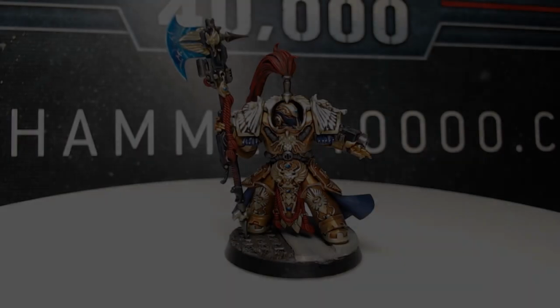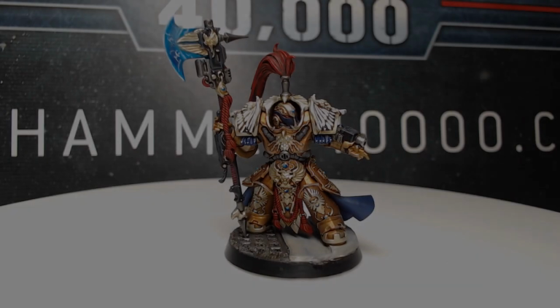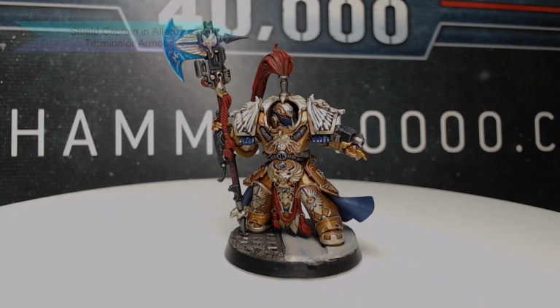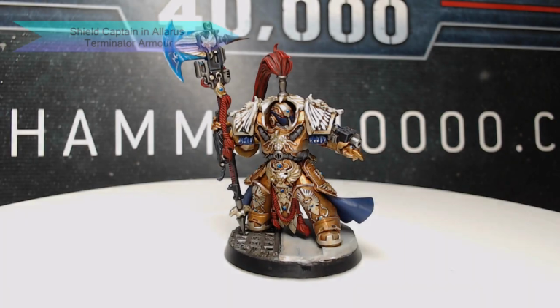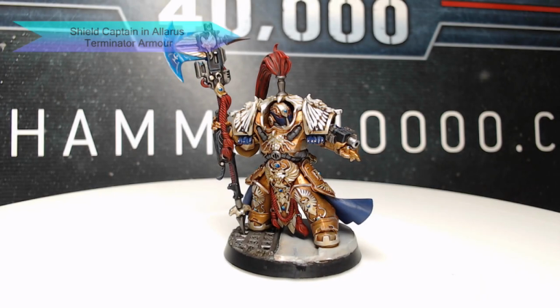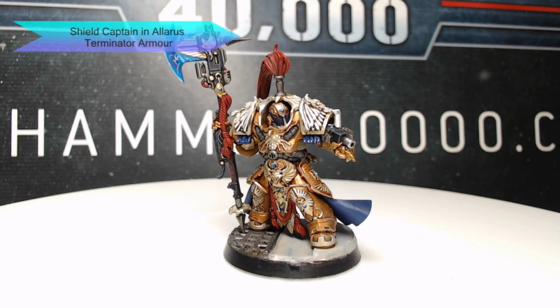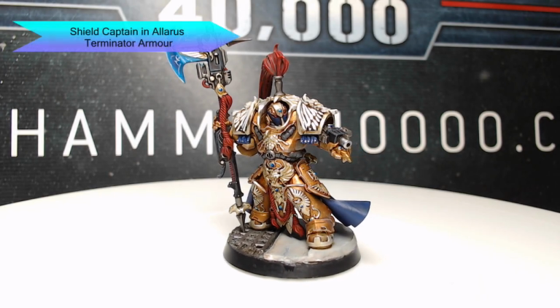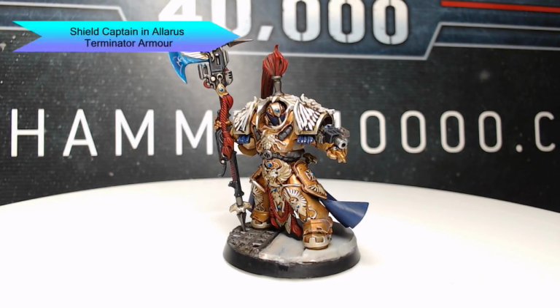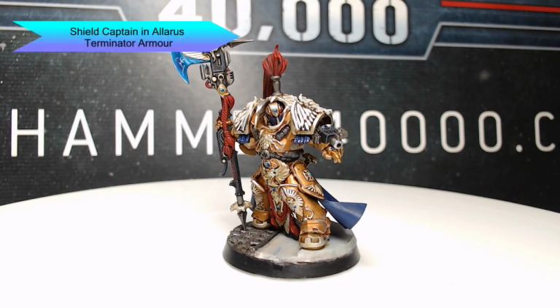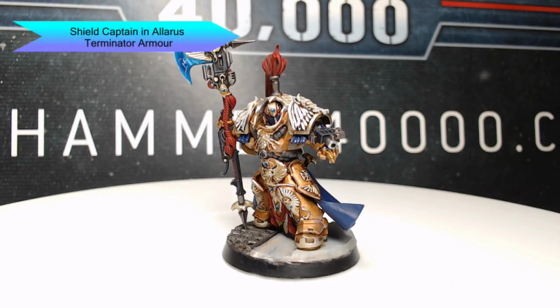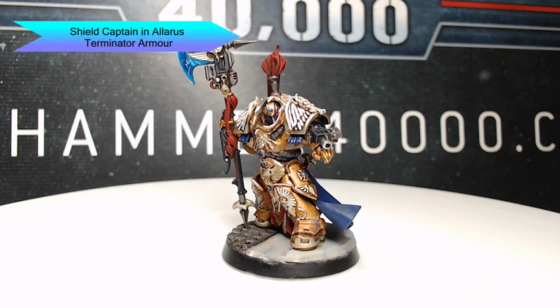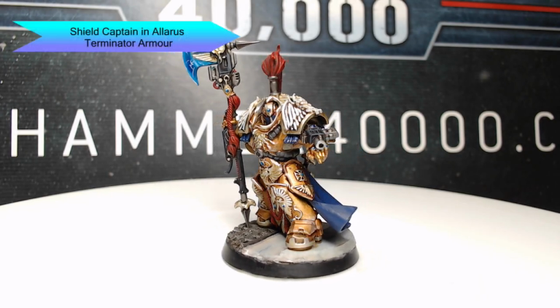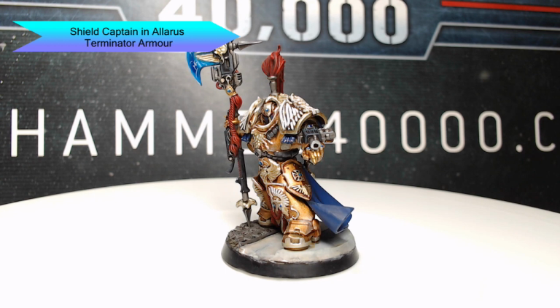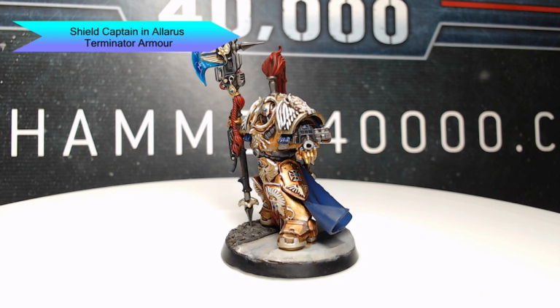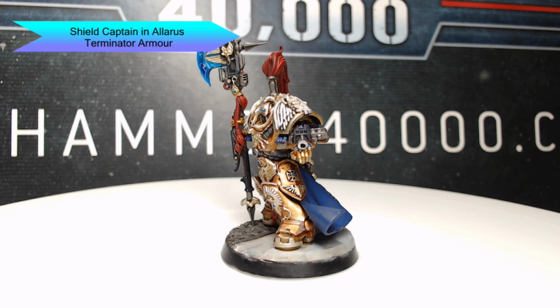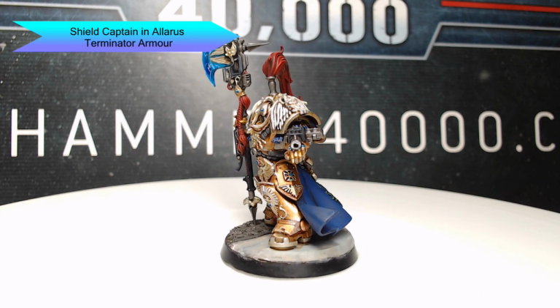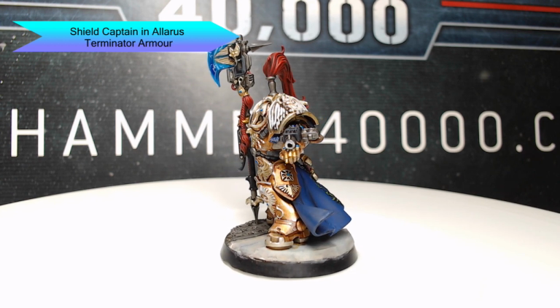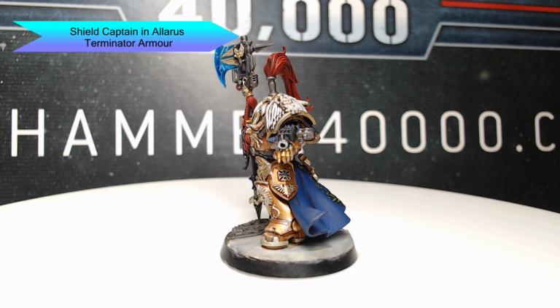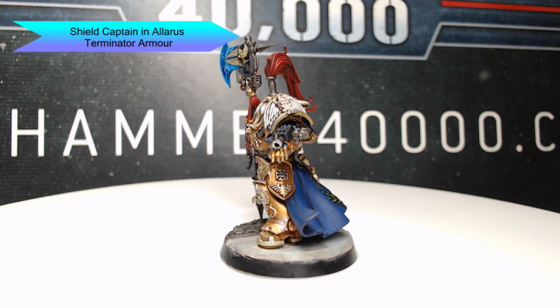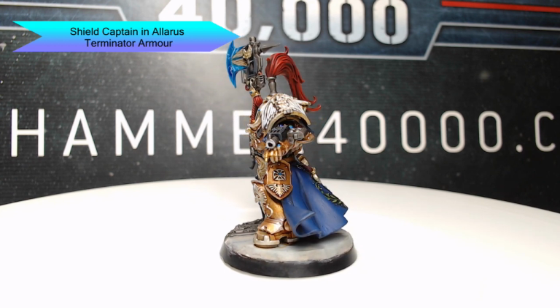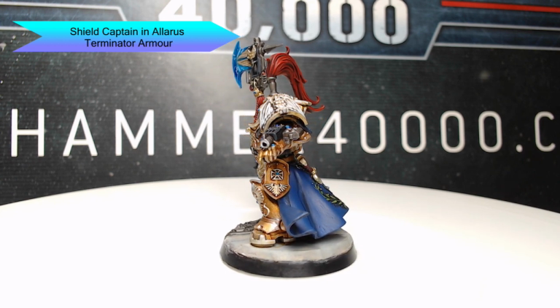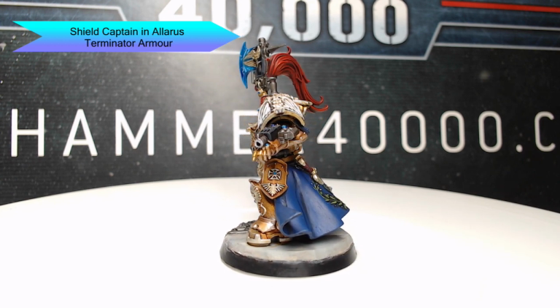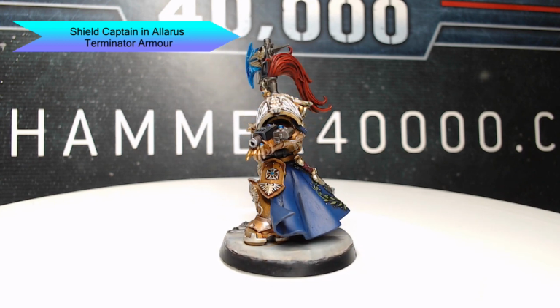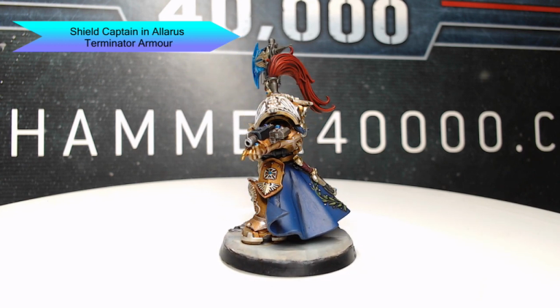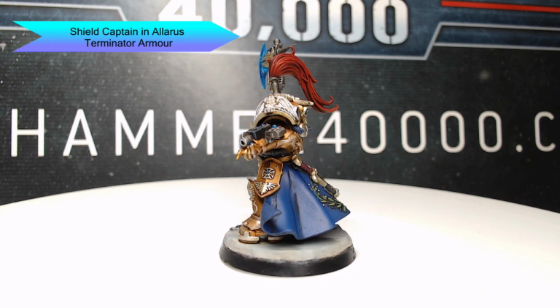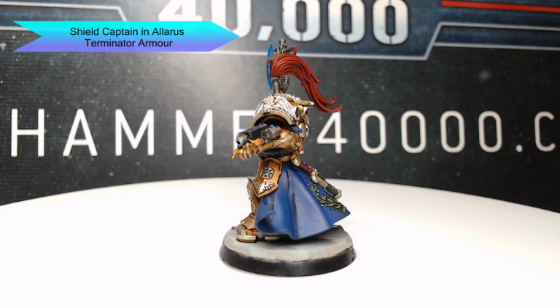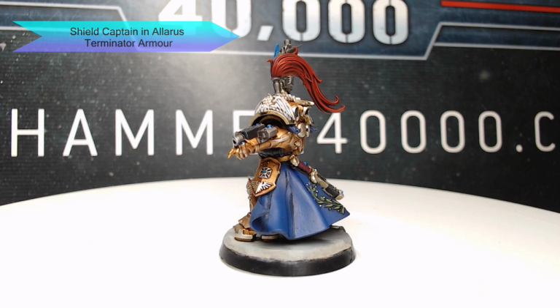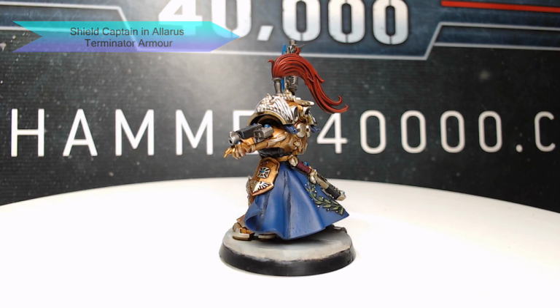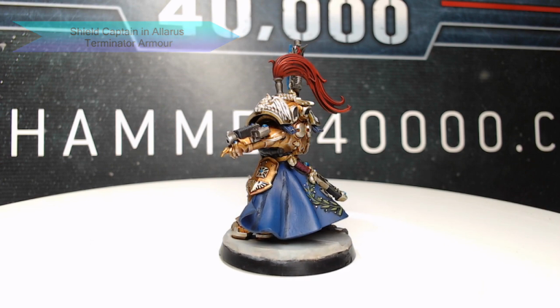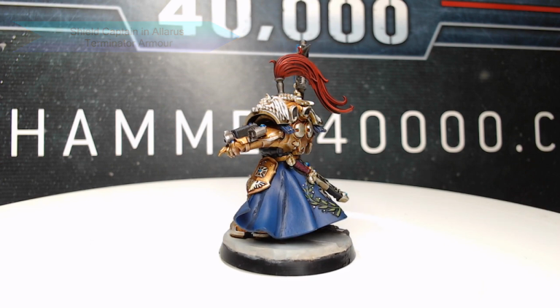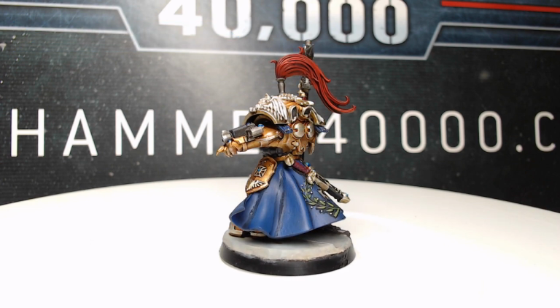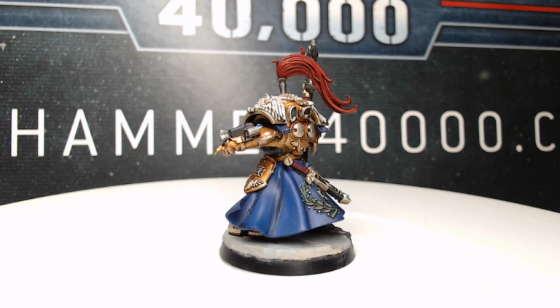Hi guys, welcome back! I hope you're having a great day. My name is Scott, and today I'm going to be painting one of the Adeptus Custodes Shield Captains in Terminator Armor, so let's go ahead and dive into how I did it.